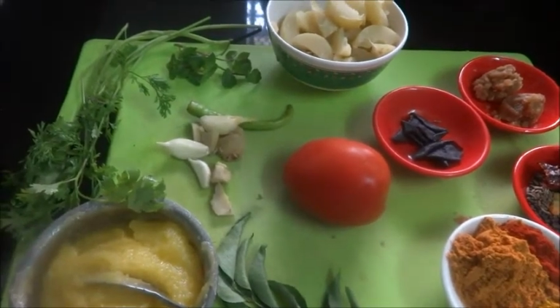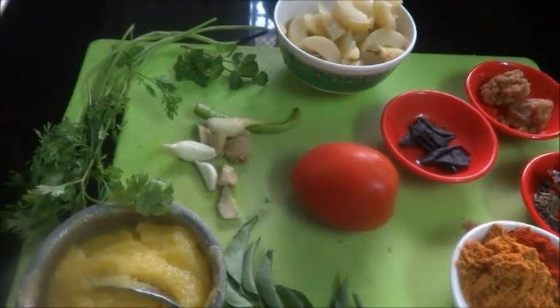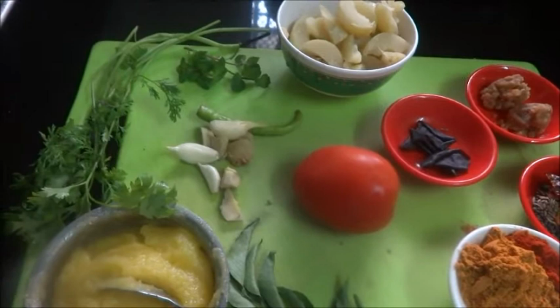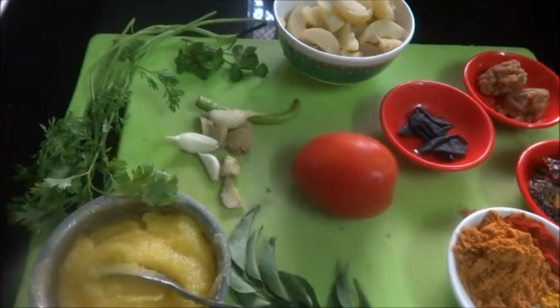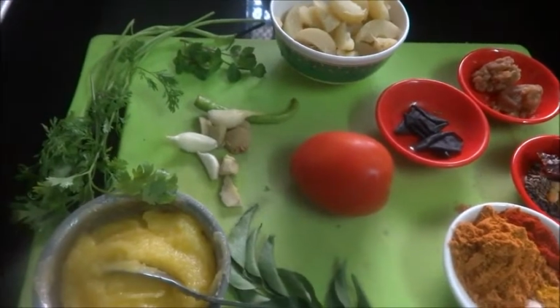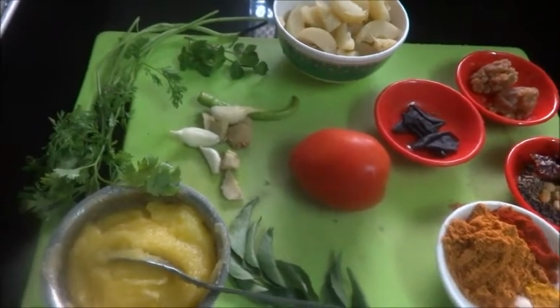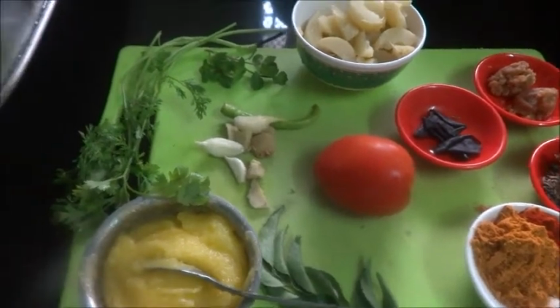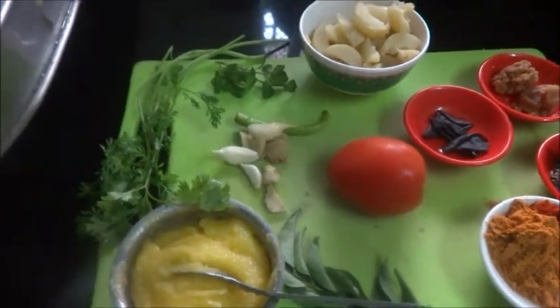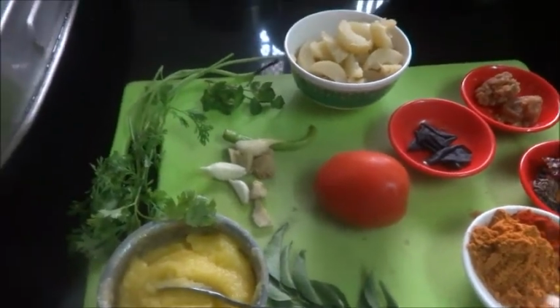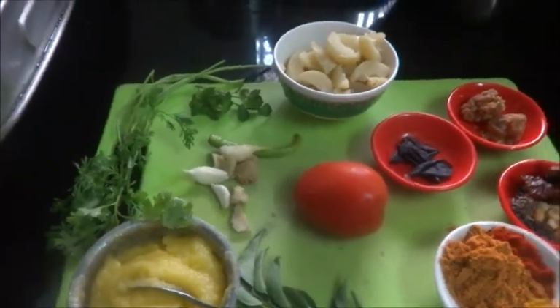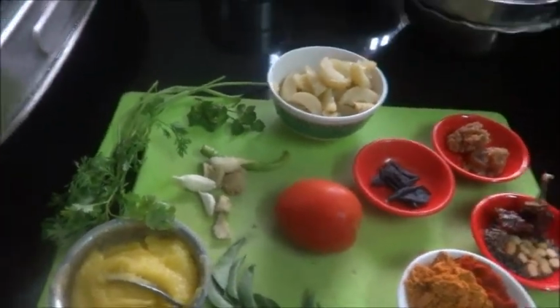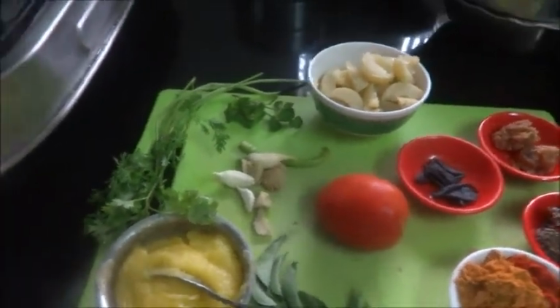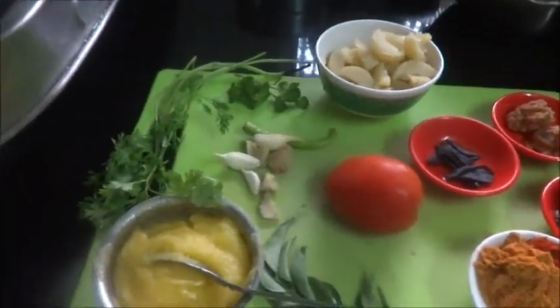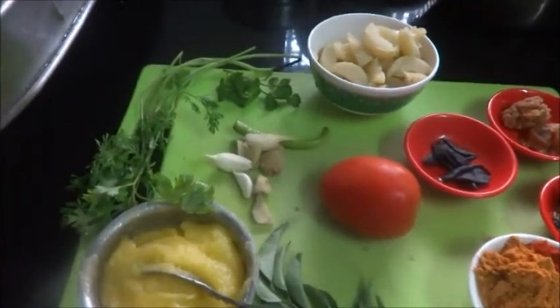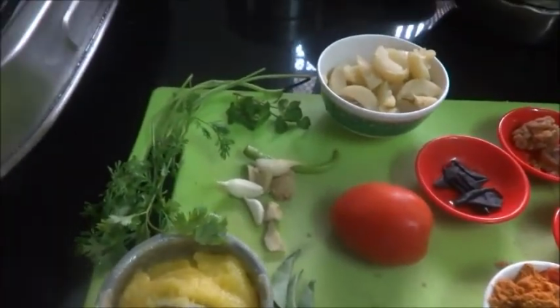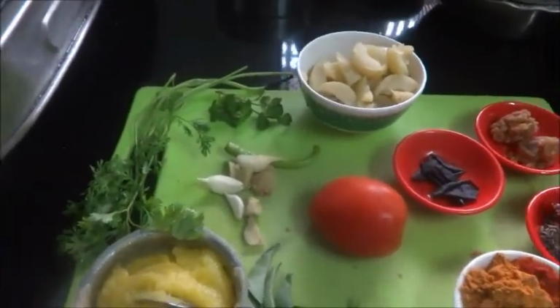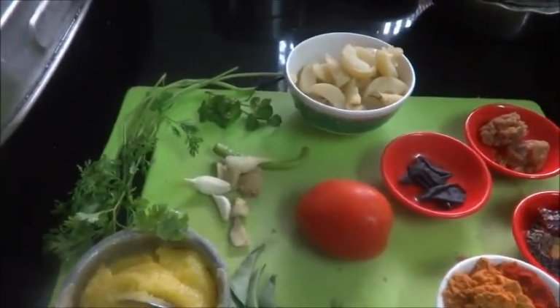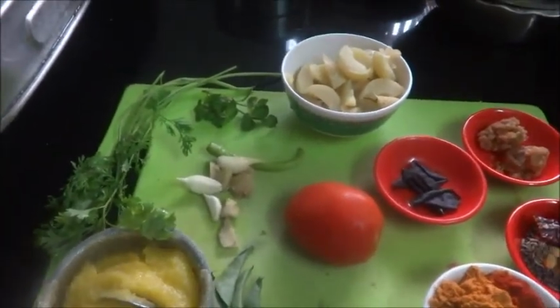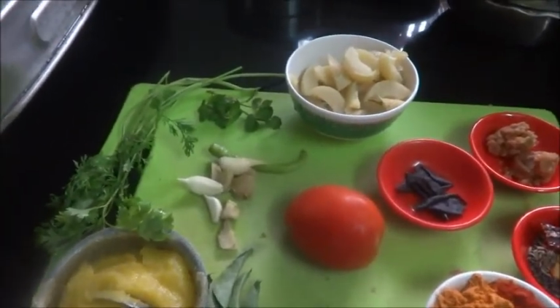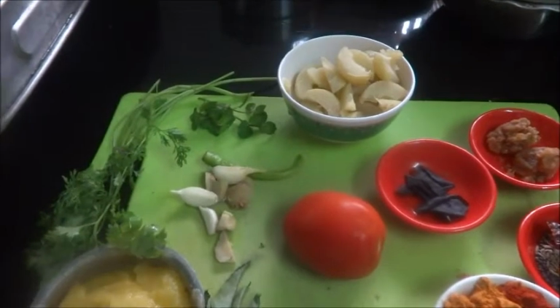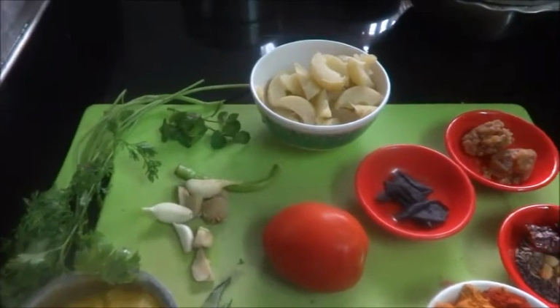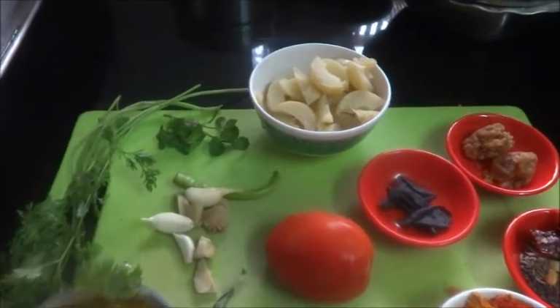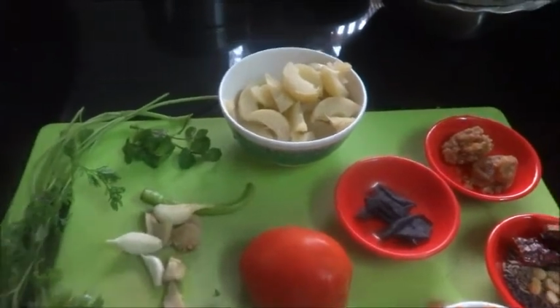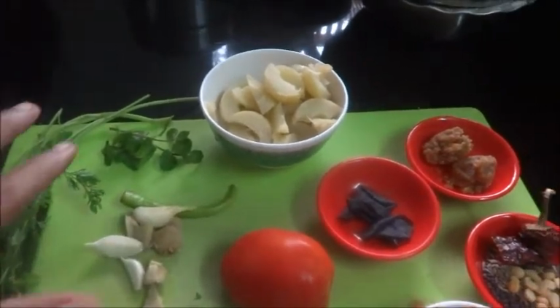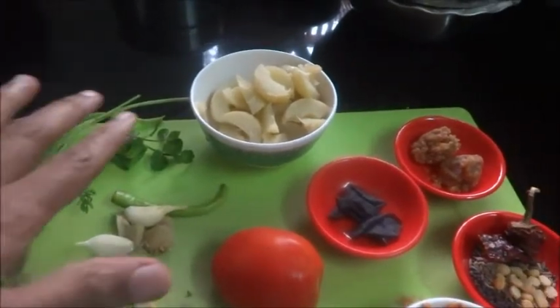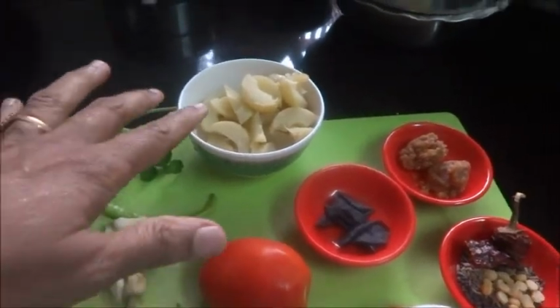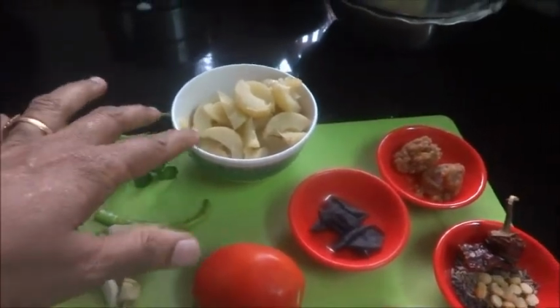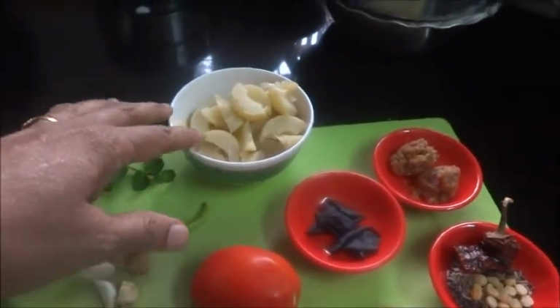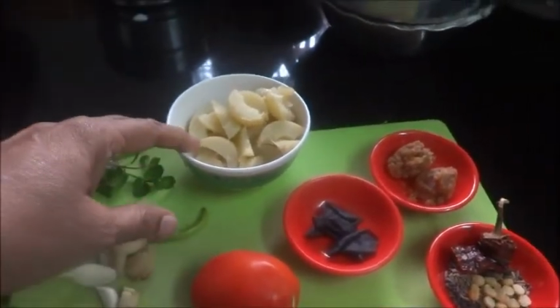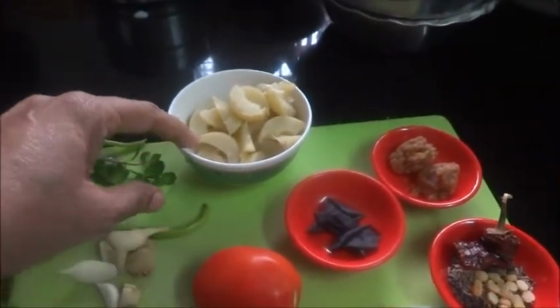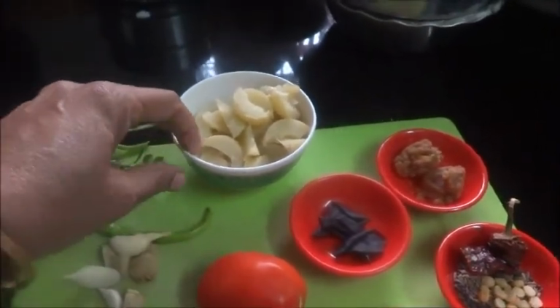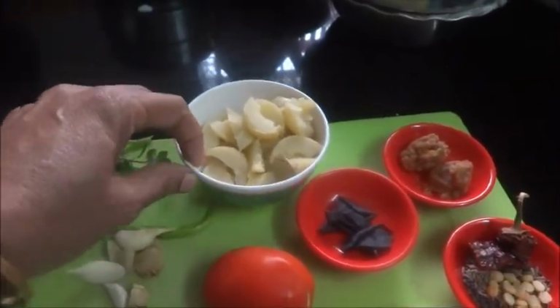Hi viewers, good morning. This is Rajit. I am Krishnan from rasavinsovai.blogspot.in. Today I am going to make nillika rasam. Nillika means amla gooseberry, it is known as.